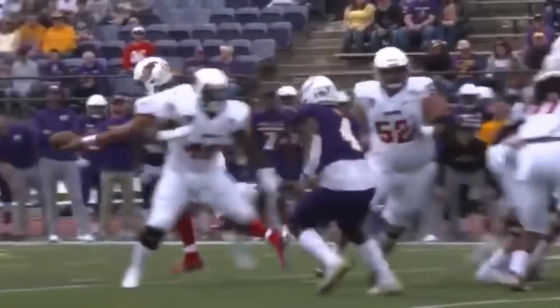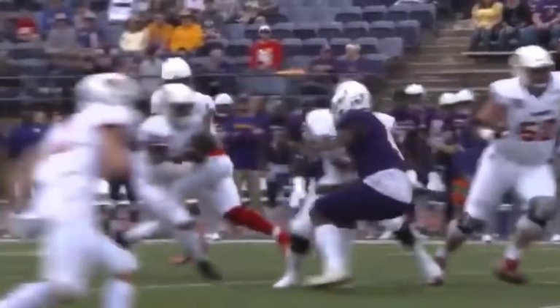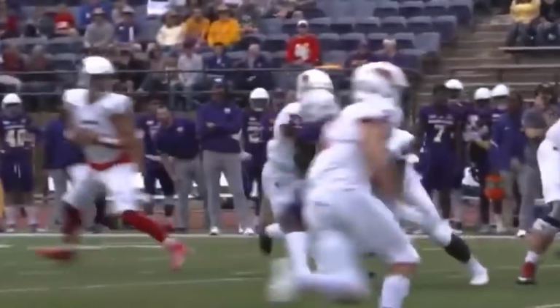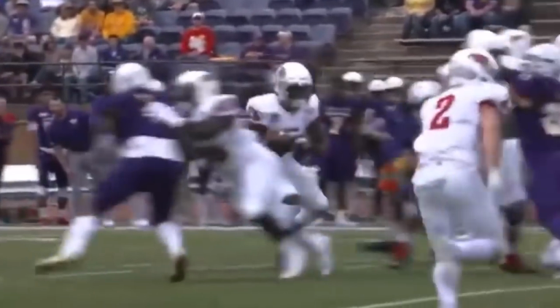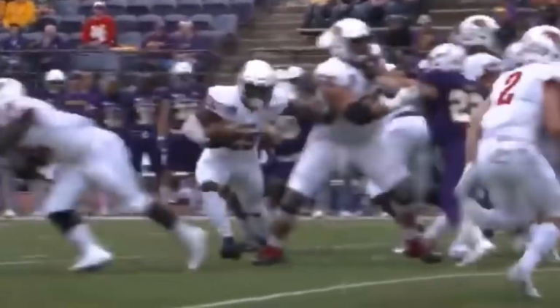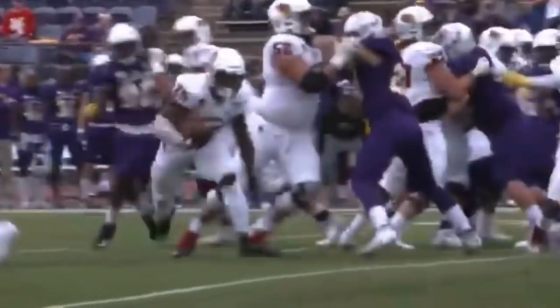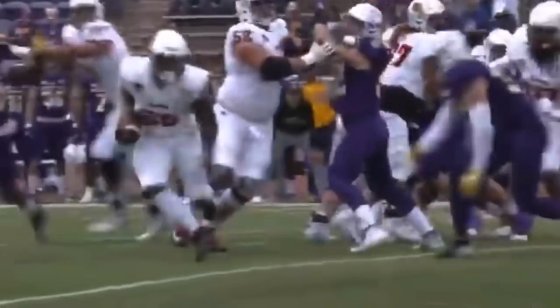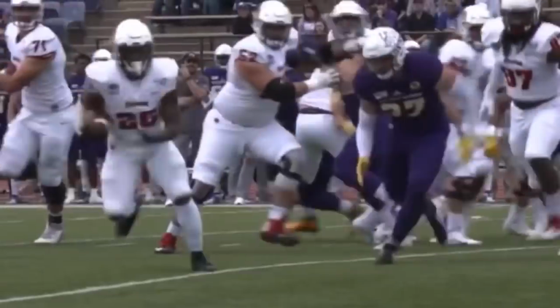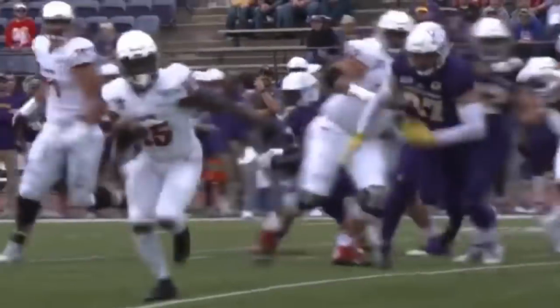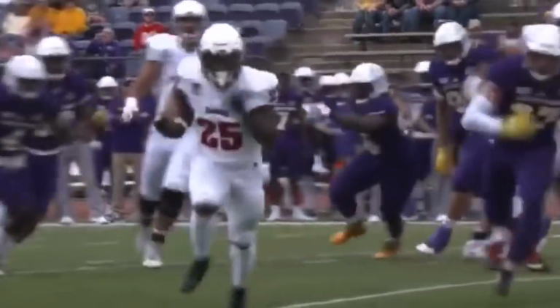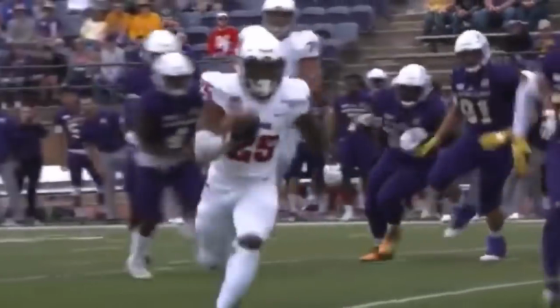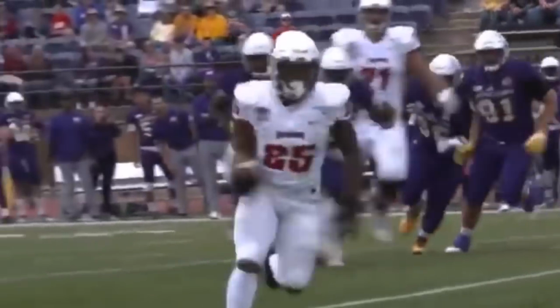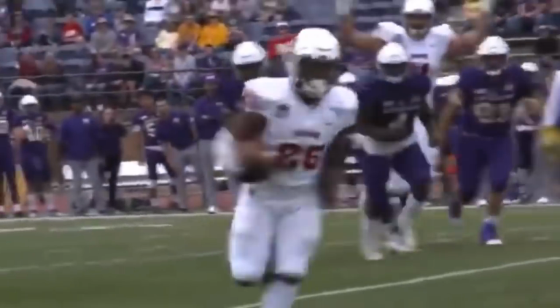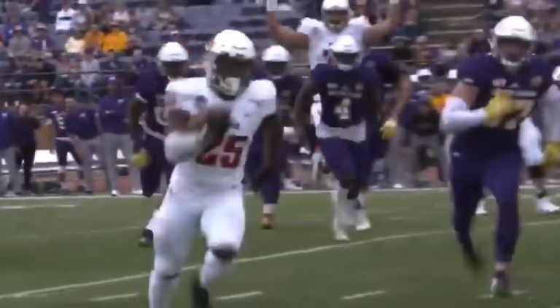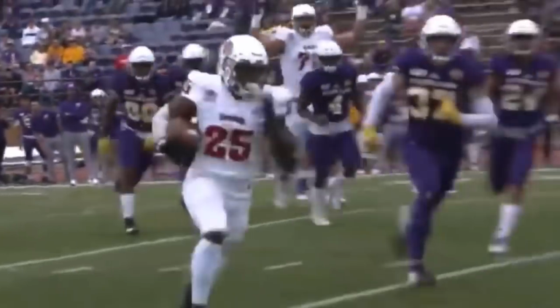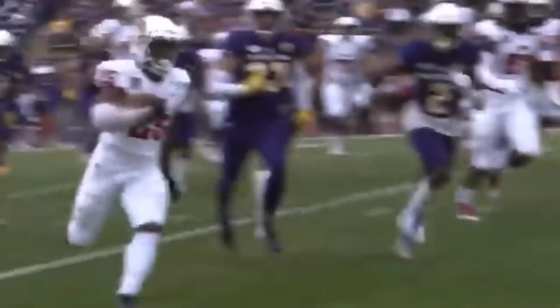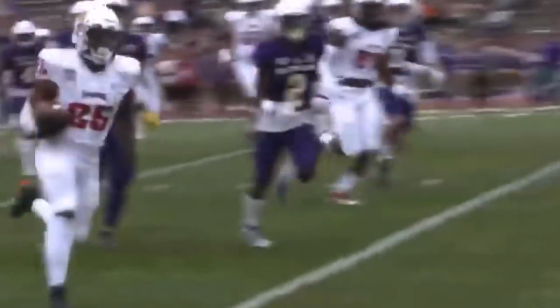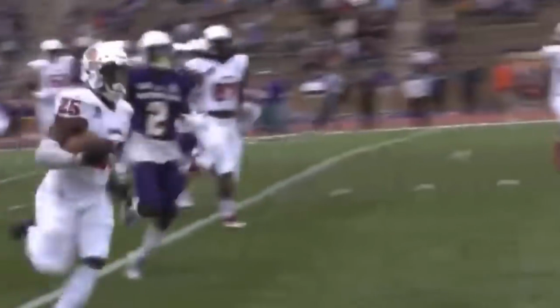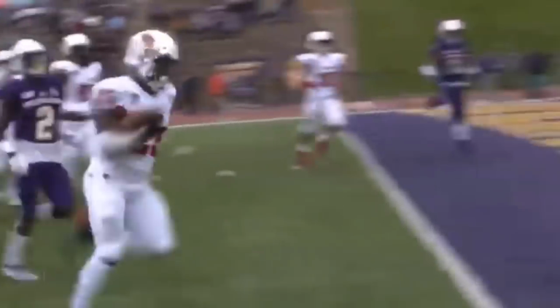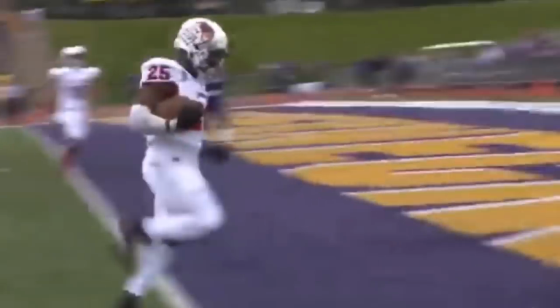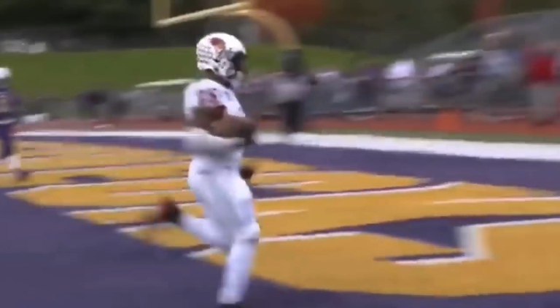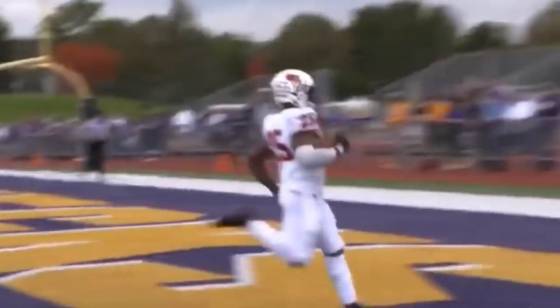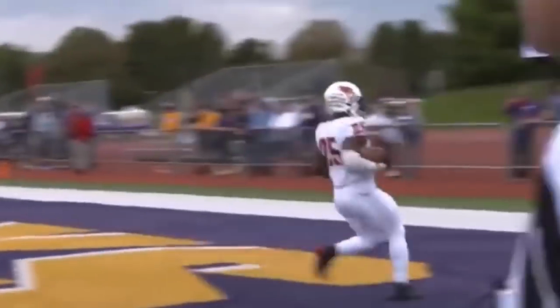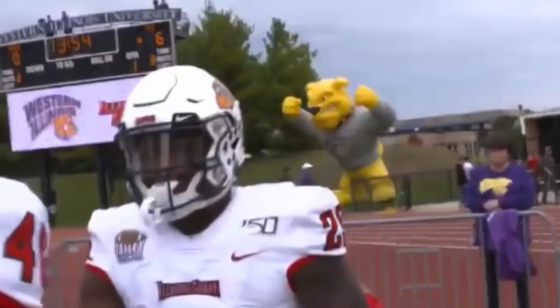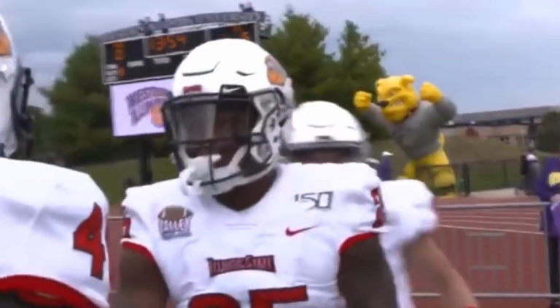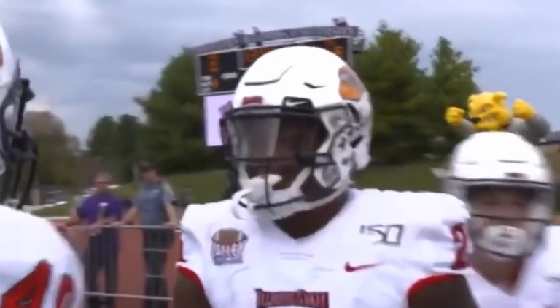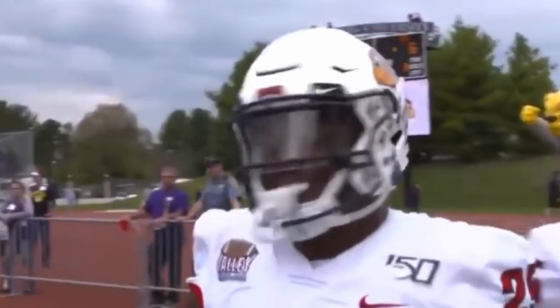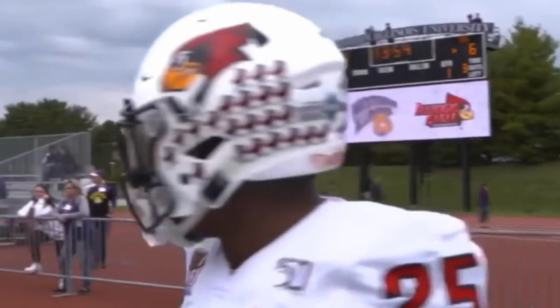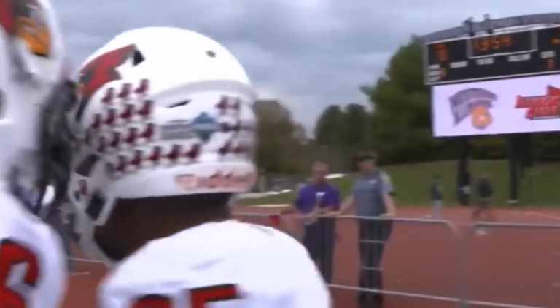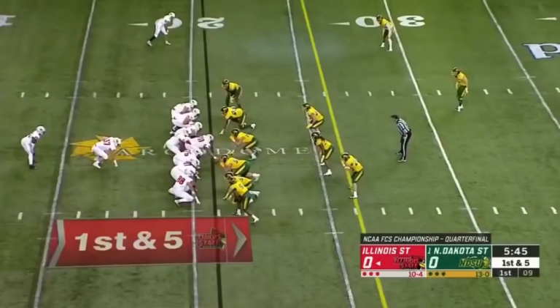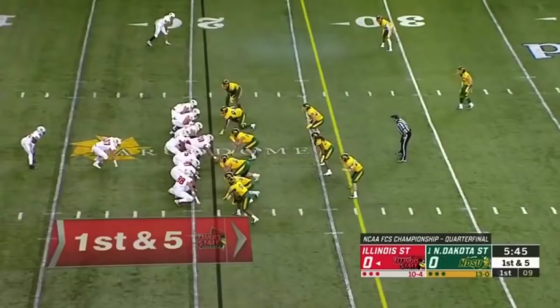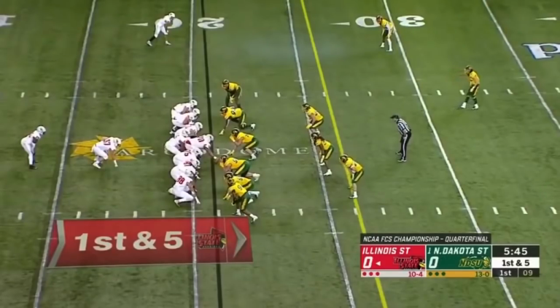Here's Davis giving it off to Robinson, tries the right, gets outside — he's at the 10, angles to the 5, and now he's into the end zone for the touchdown!